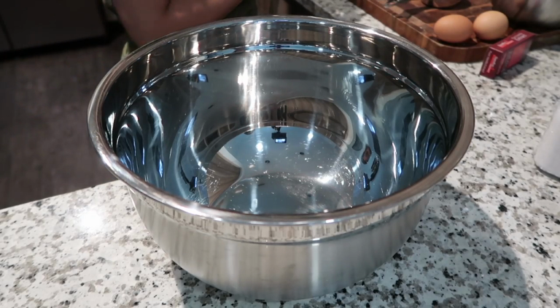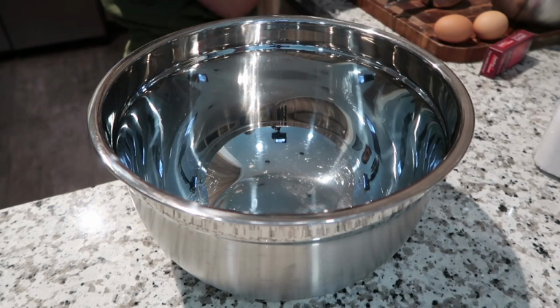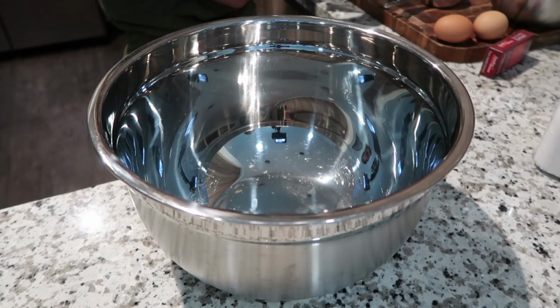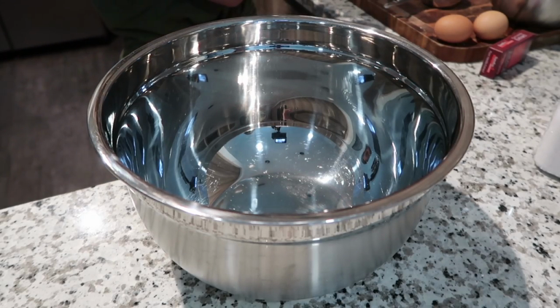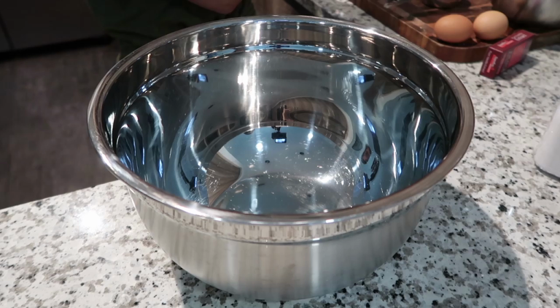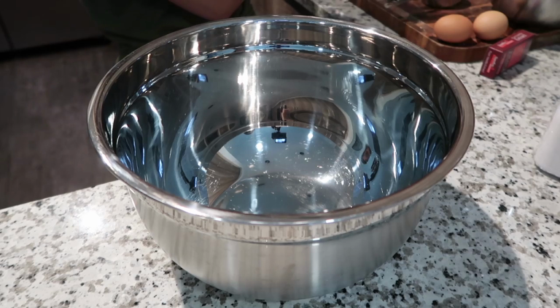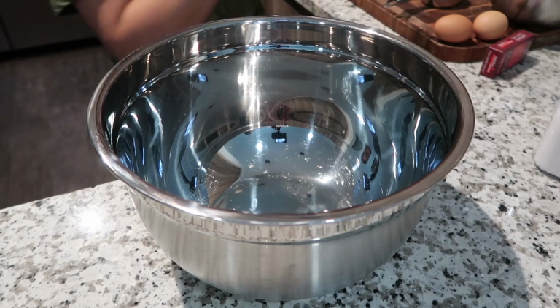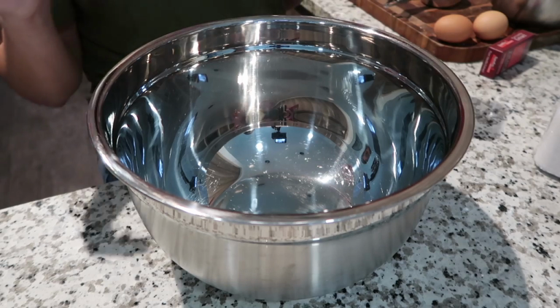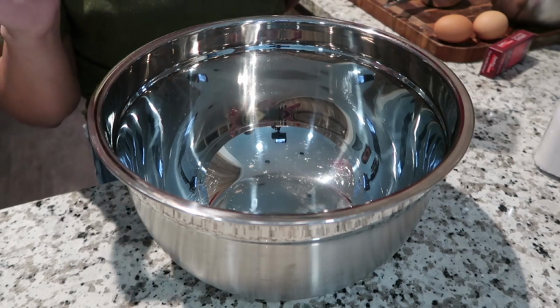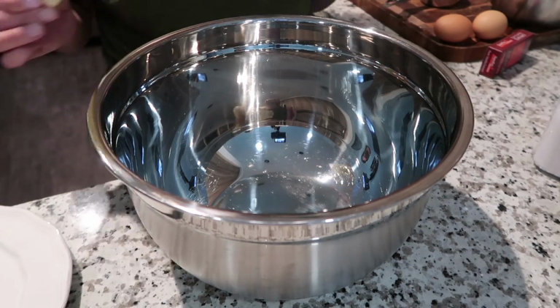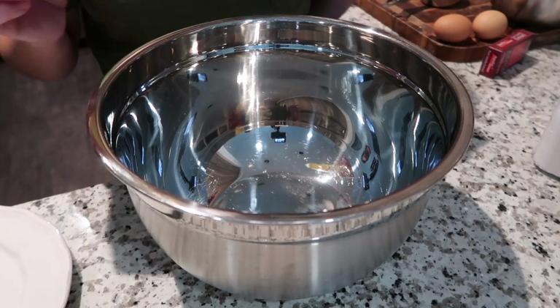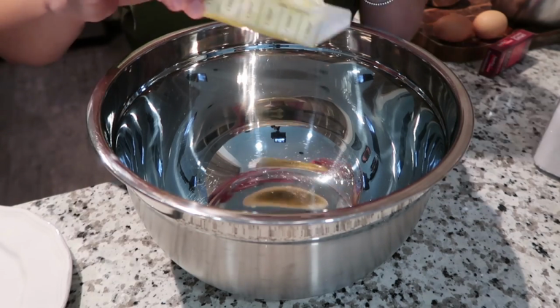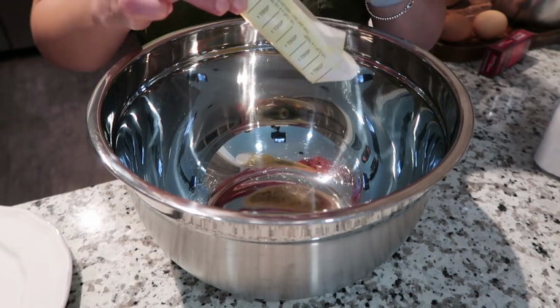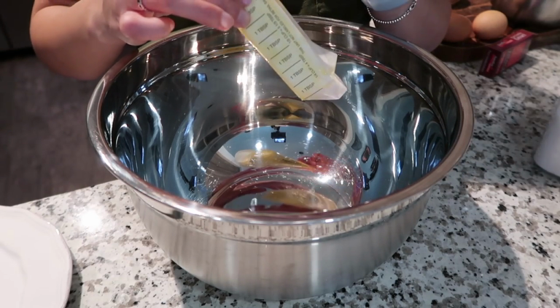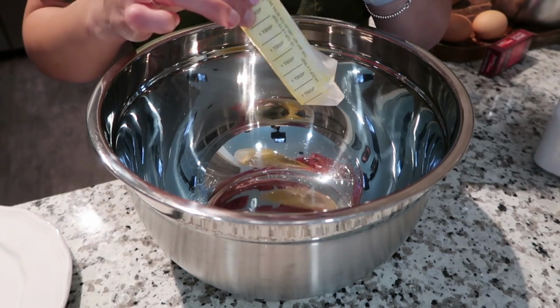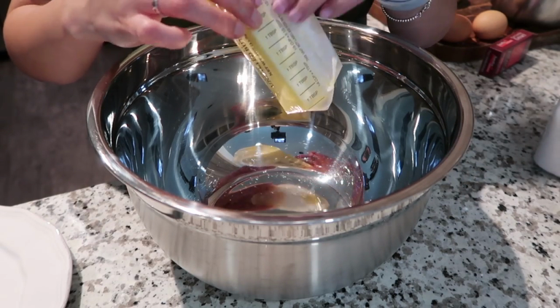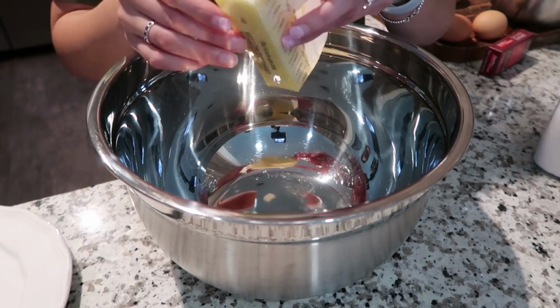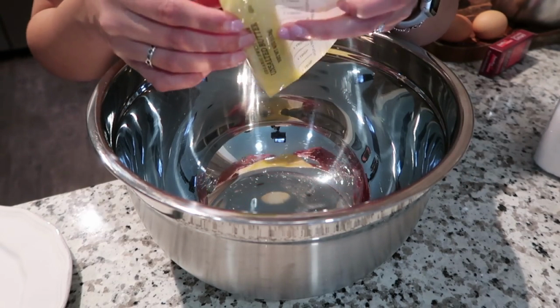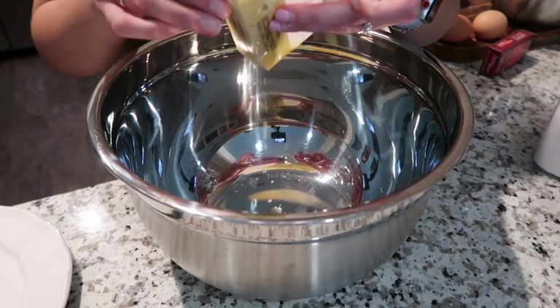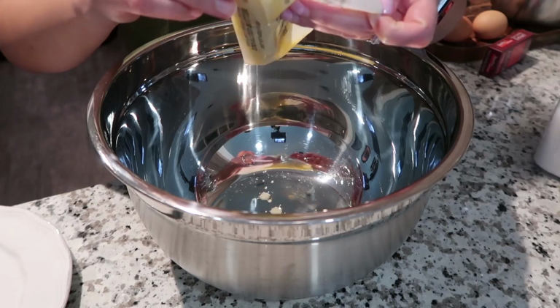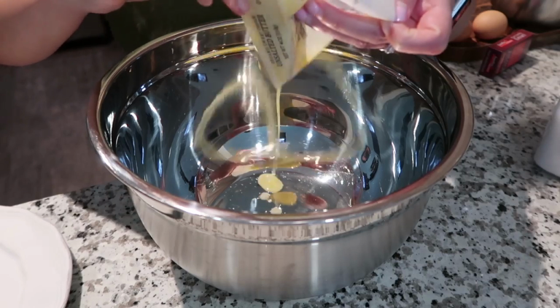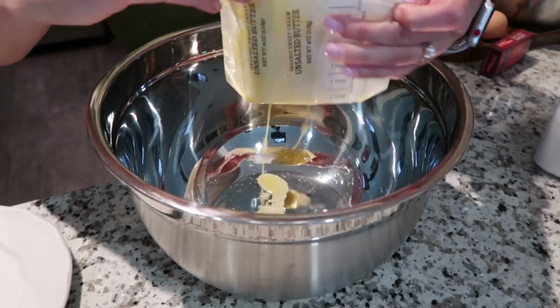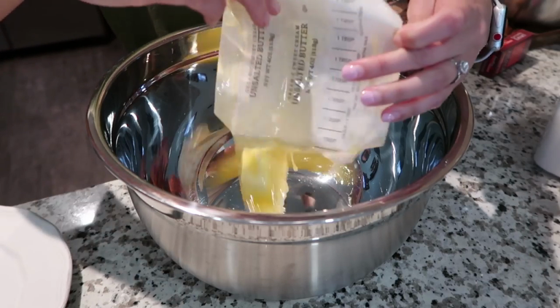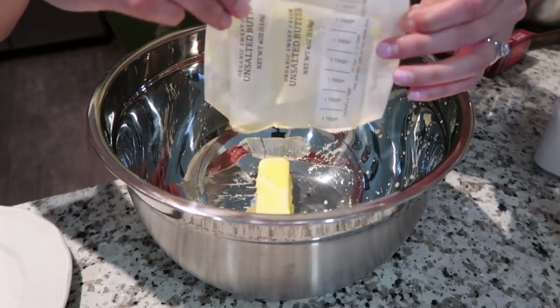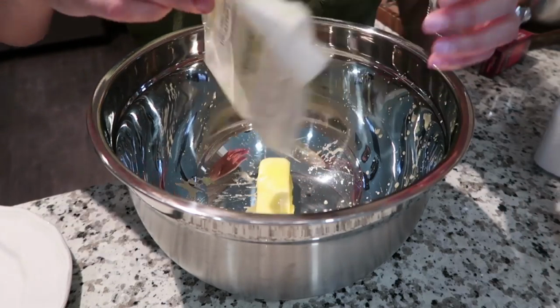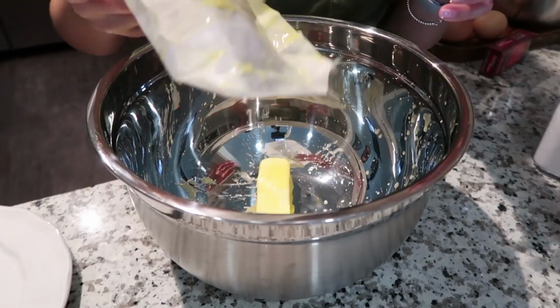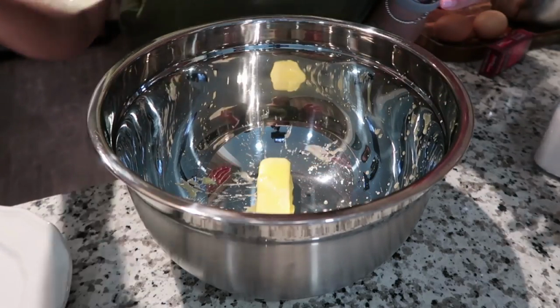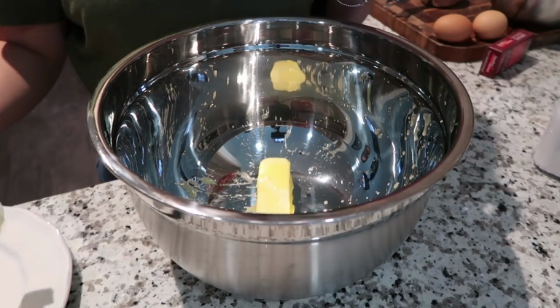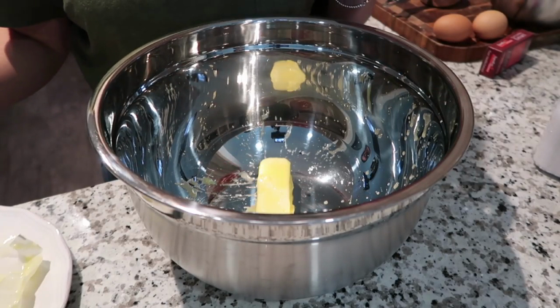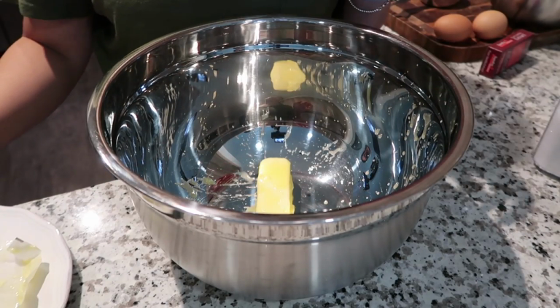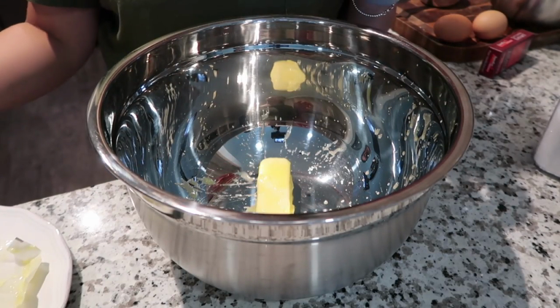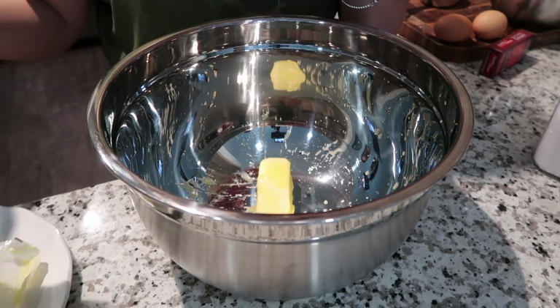In a separate bowl, we're gonna get our wet ingredients and whisk them together. We're gonna put in one cup of softened butter — this one might be a little too softened, let's see how that goes.